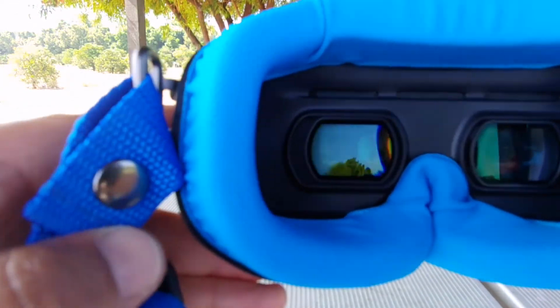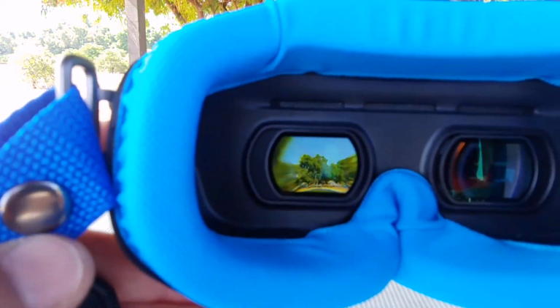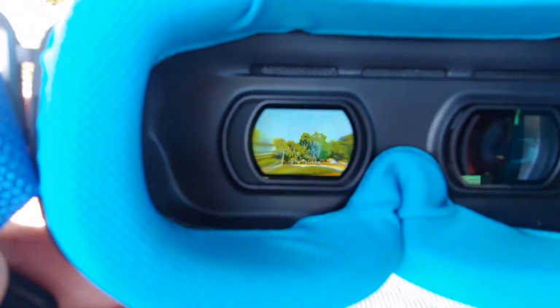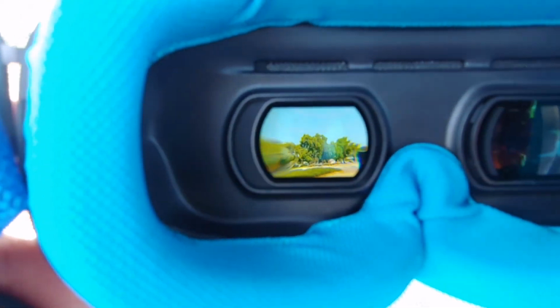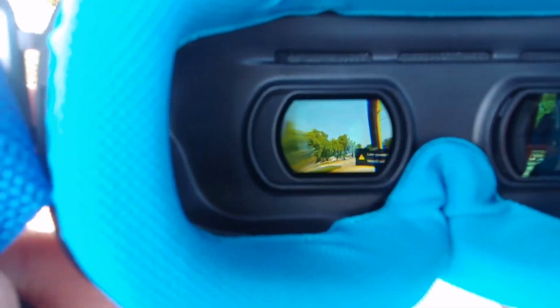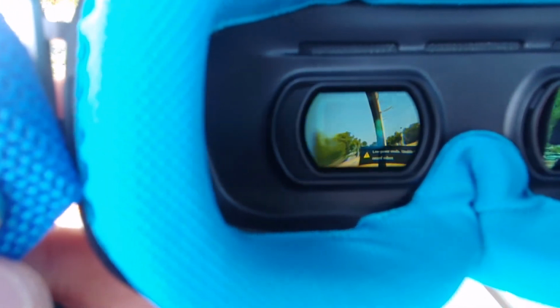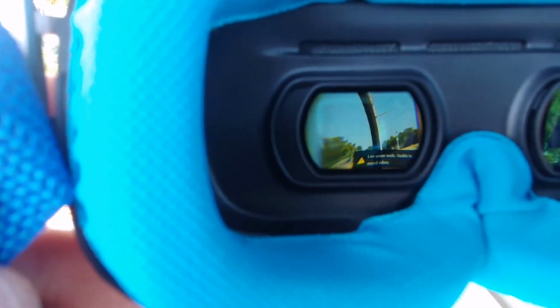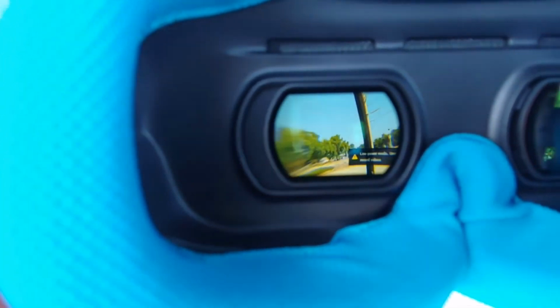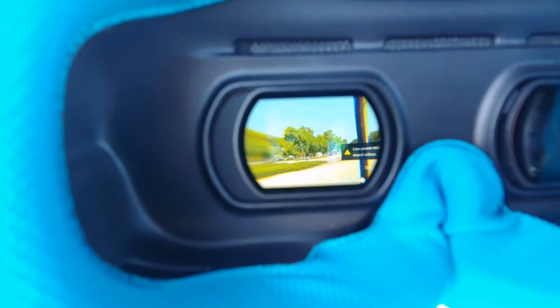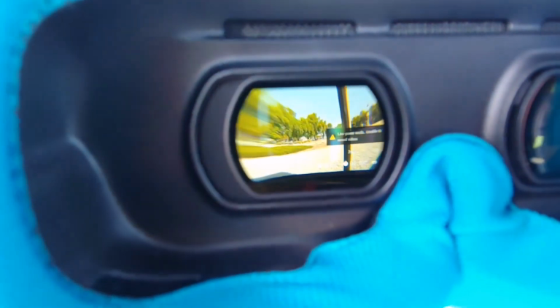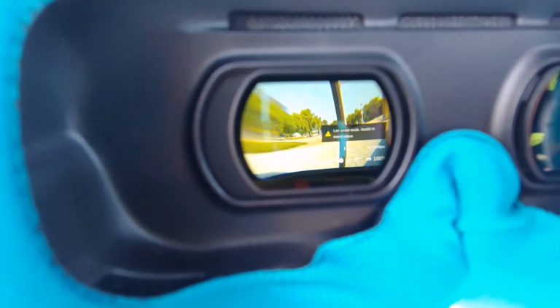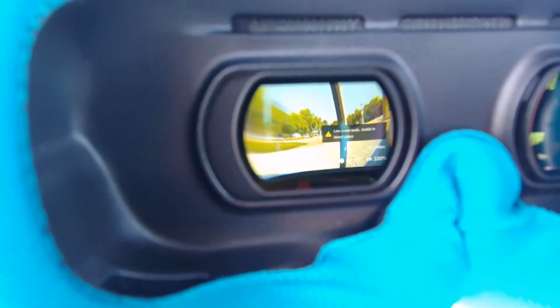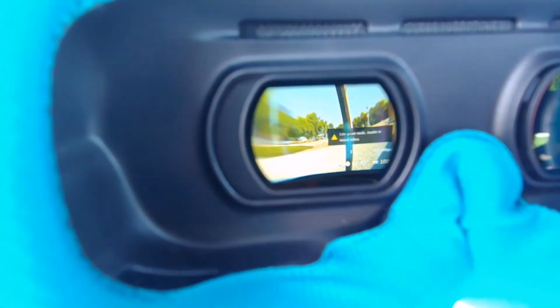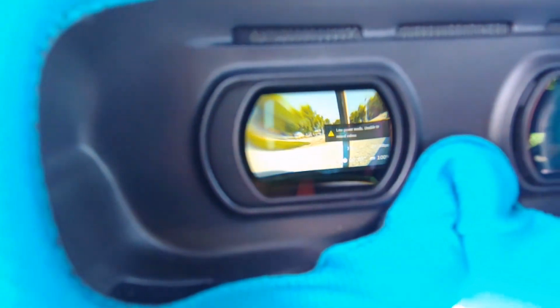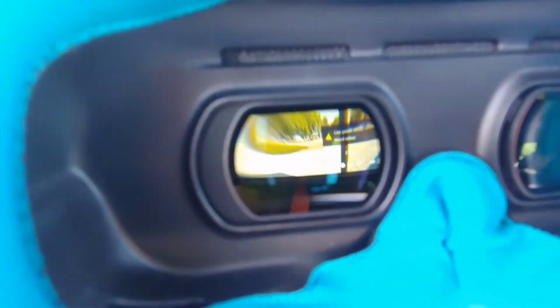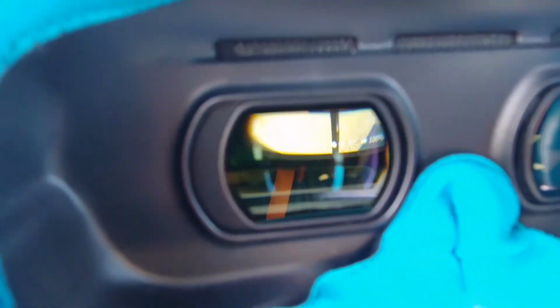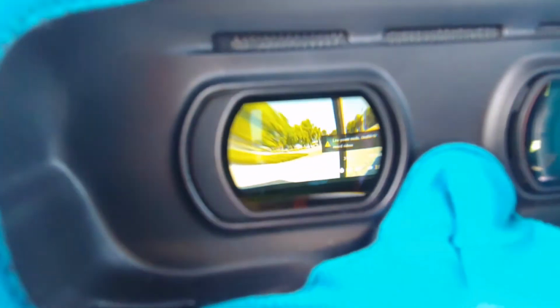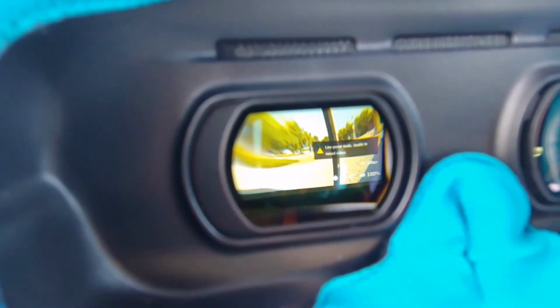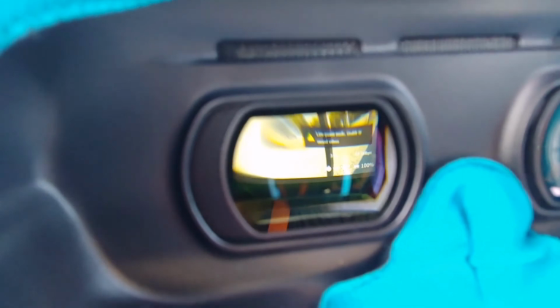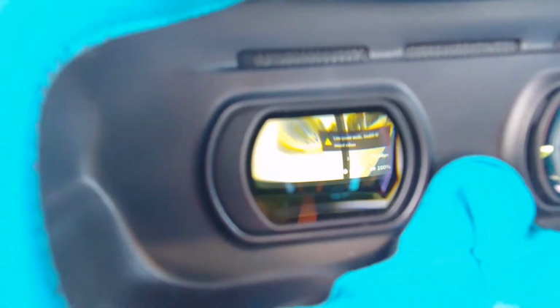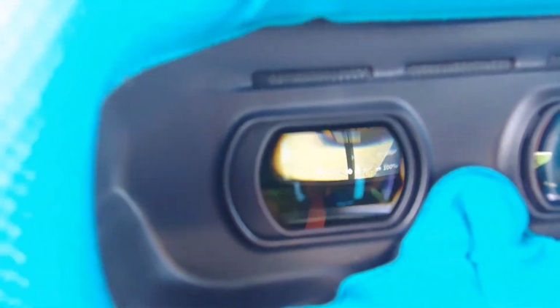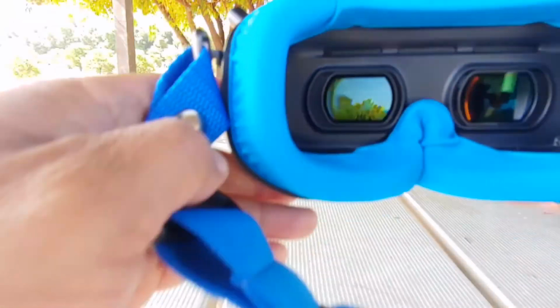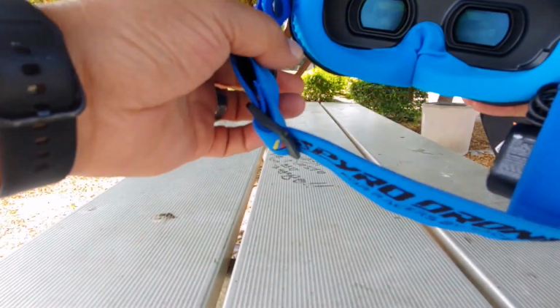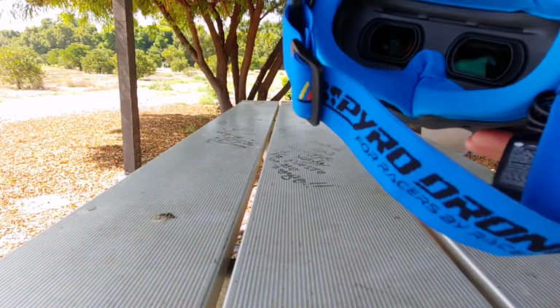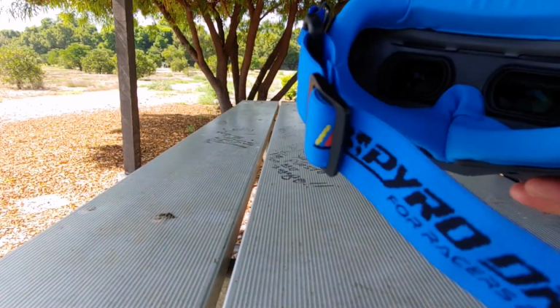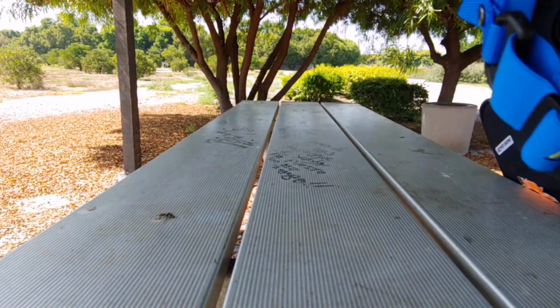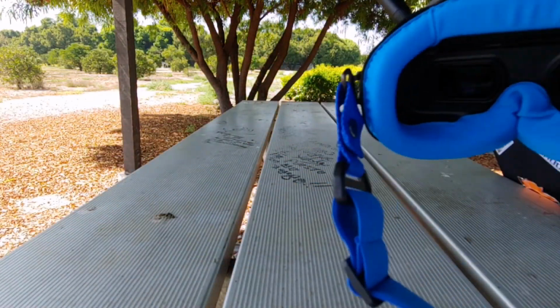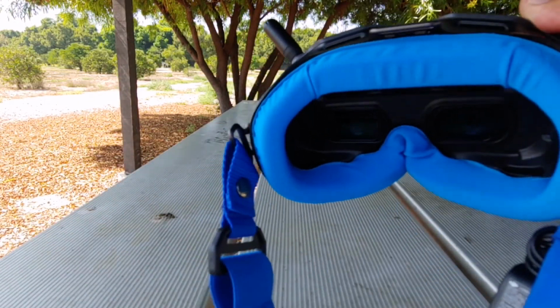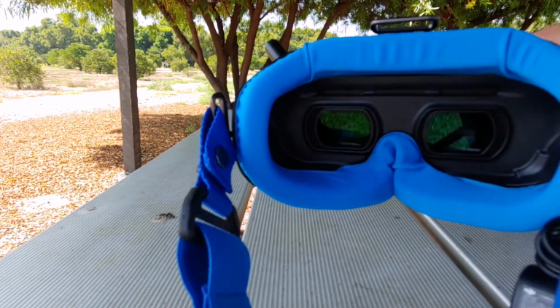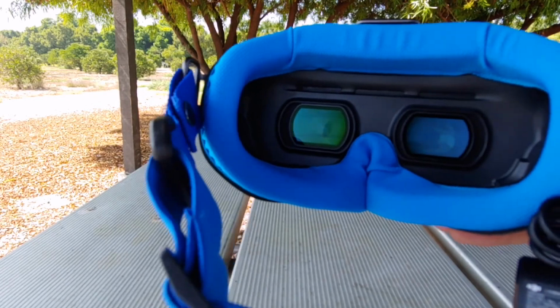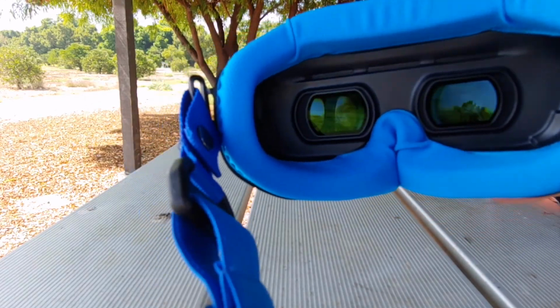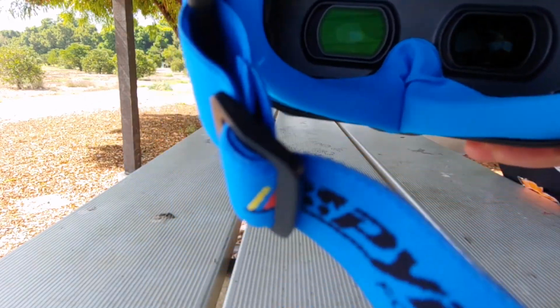So here's a look into the goggles. There you go. It's super clear. Very happy with the DJI system. Thank you.